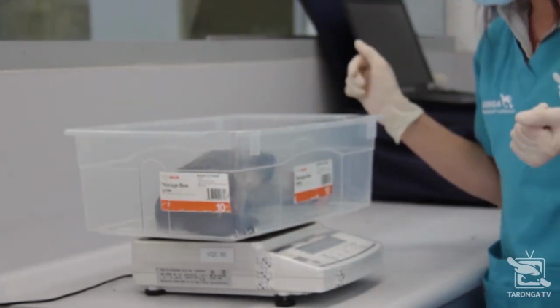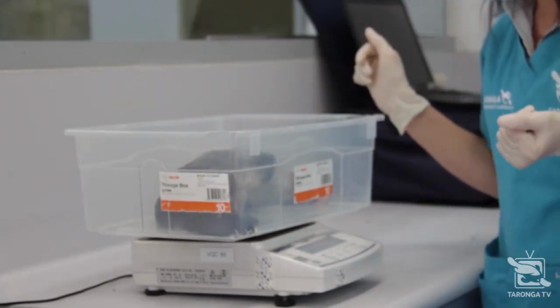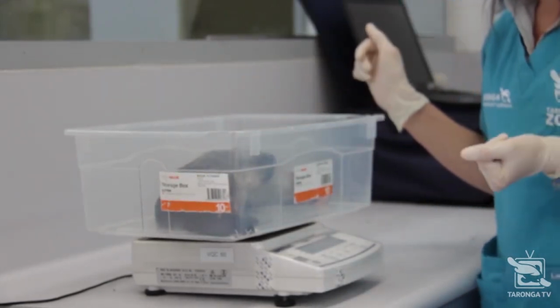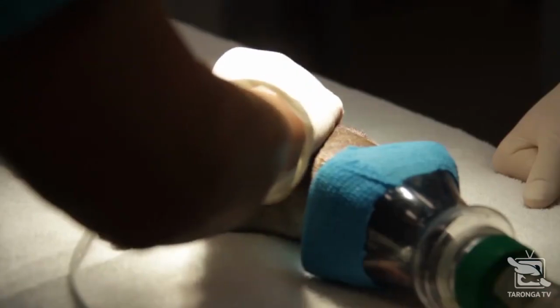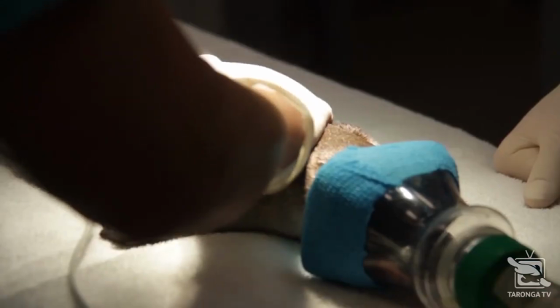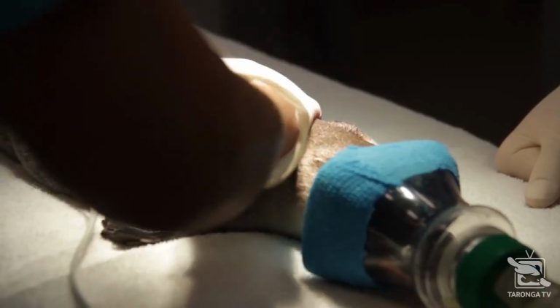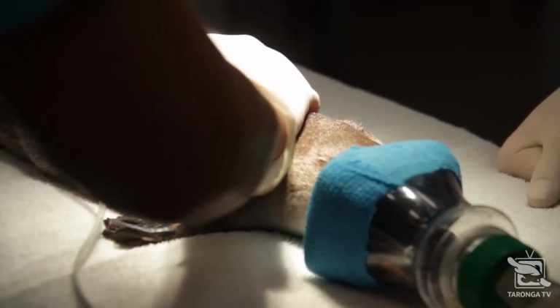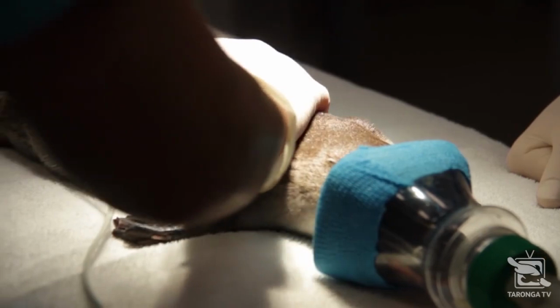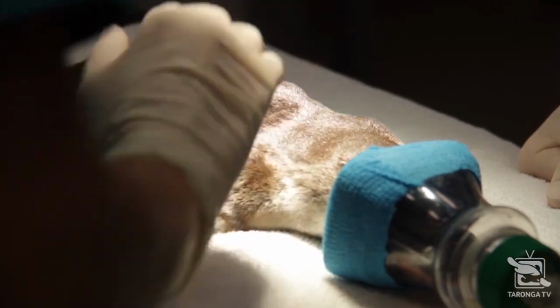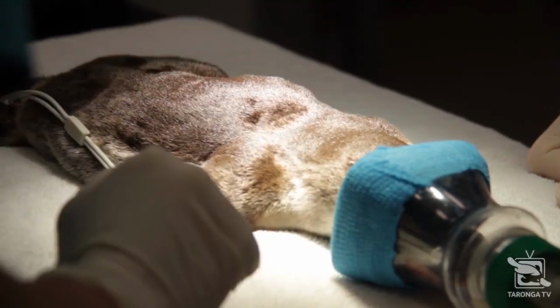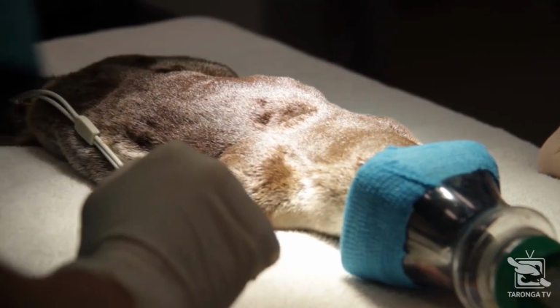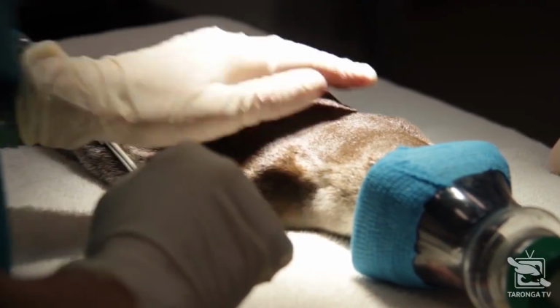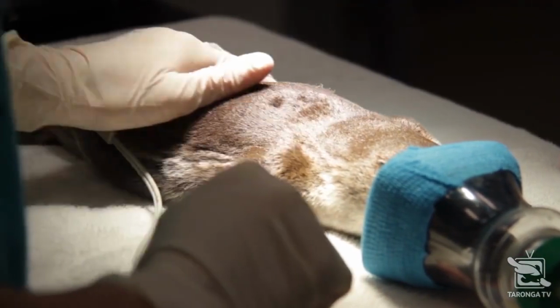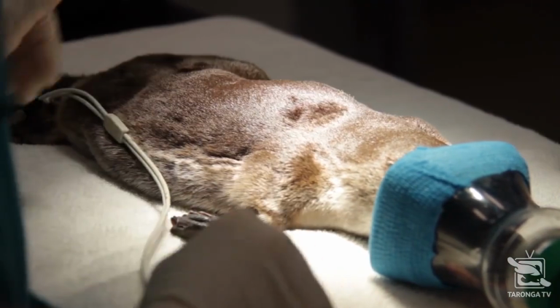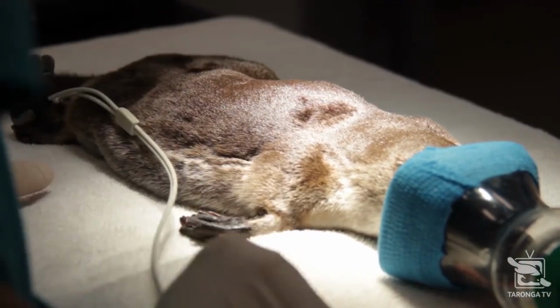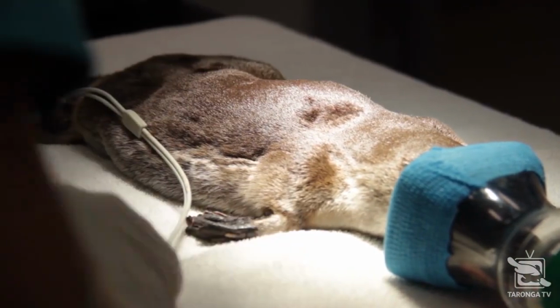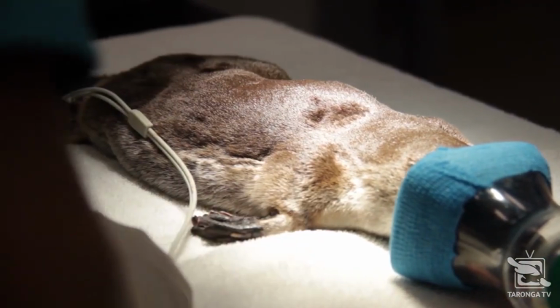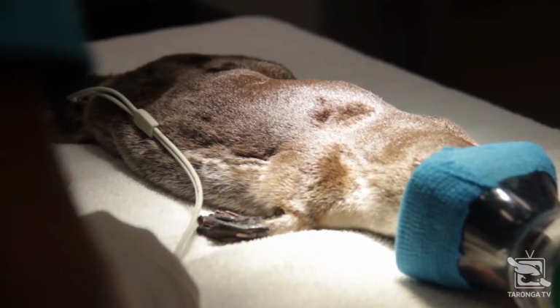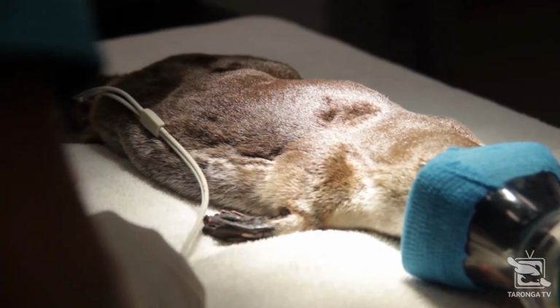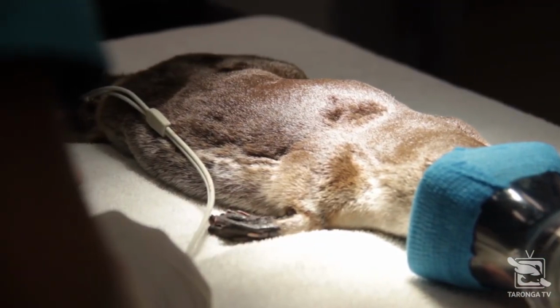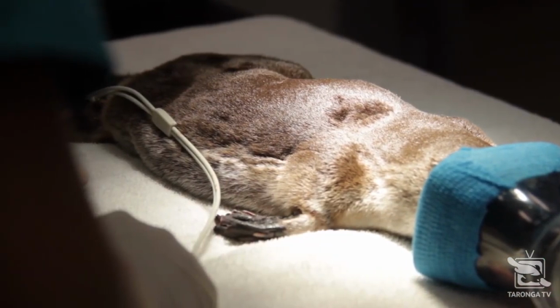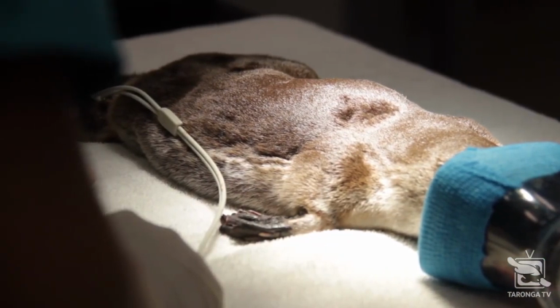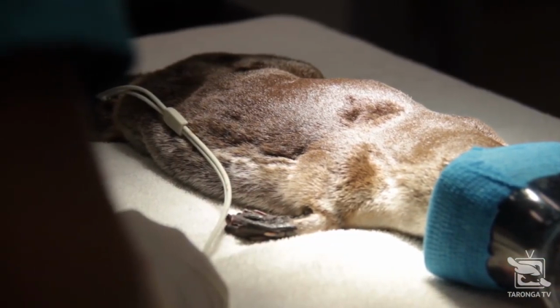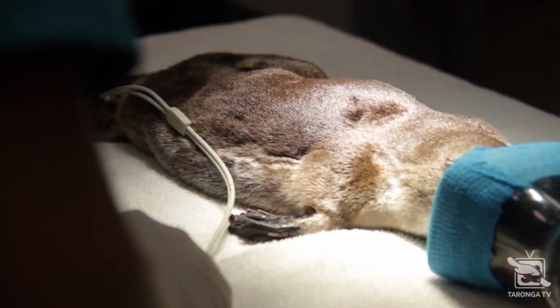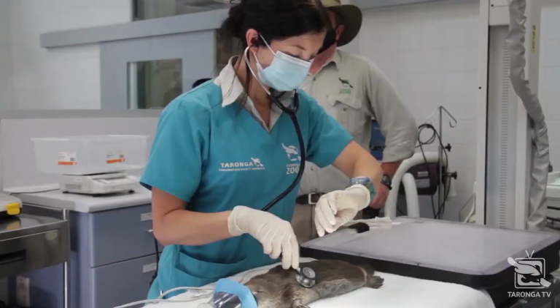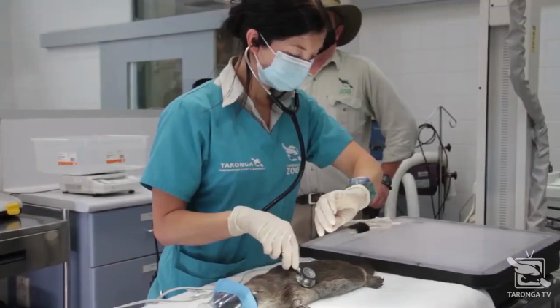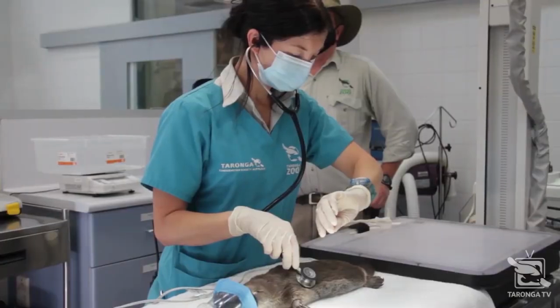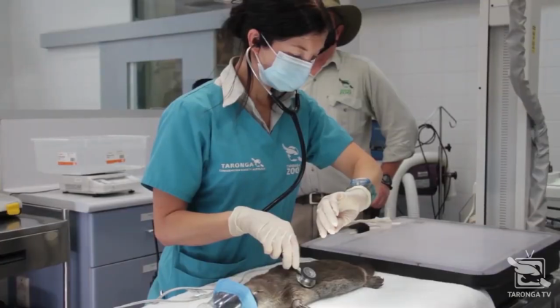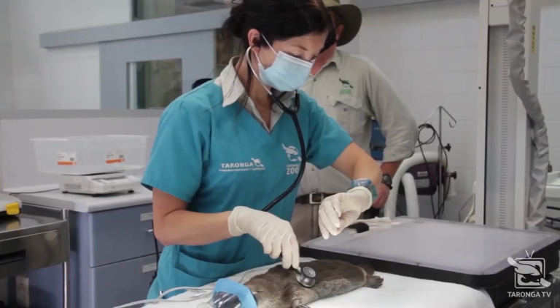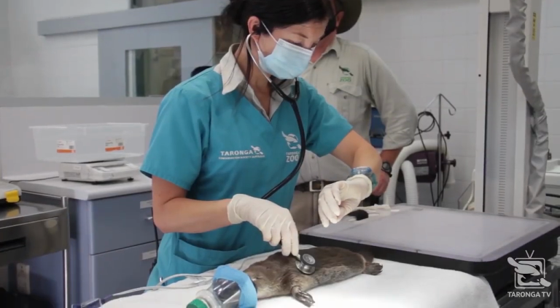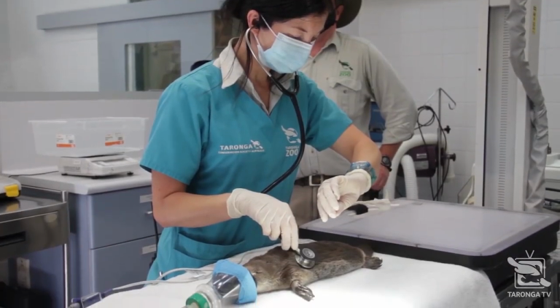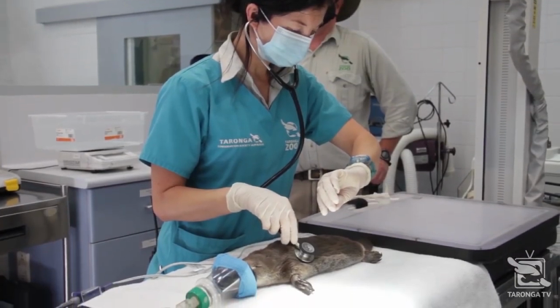He's just recovering here from an anesthetic. We had to do the procedure under anesthetic — of course he's a male platypus, so he has spurs, which makes him a little bit dangerous.